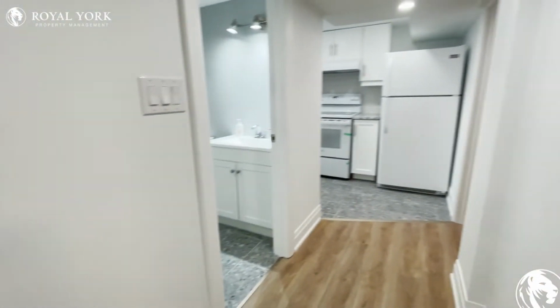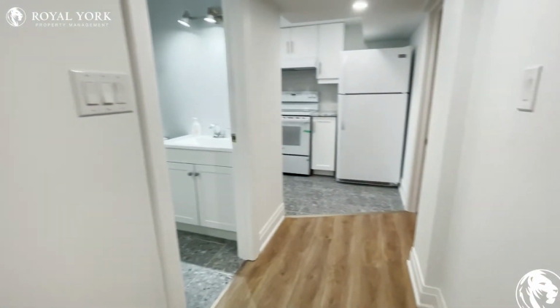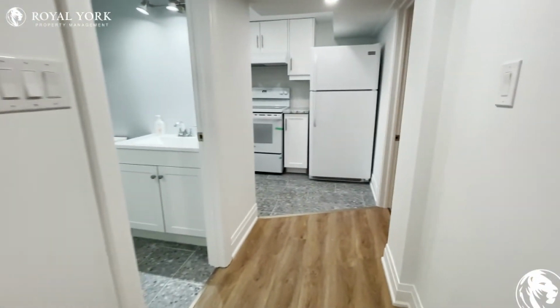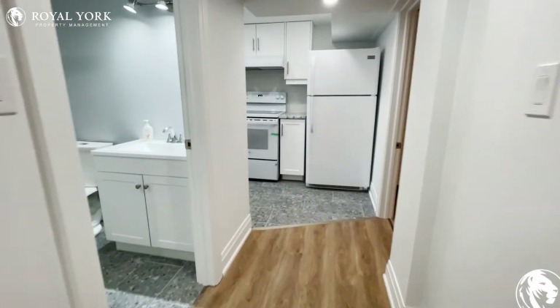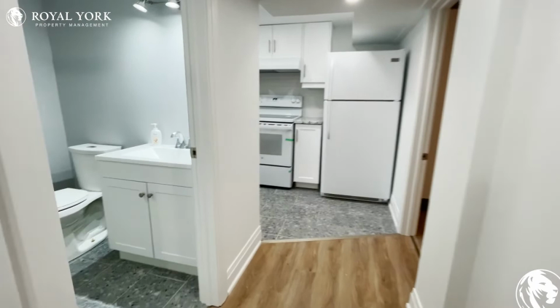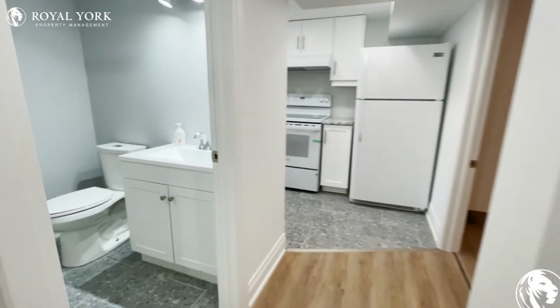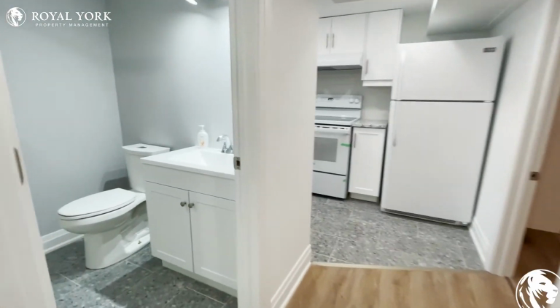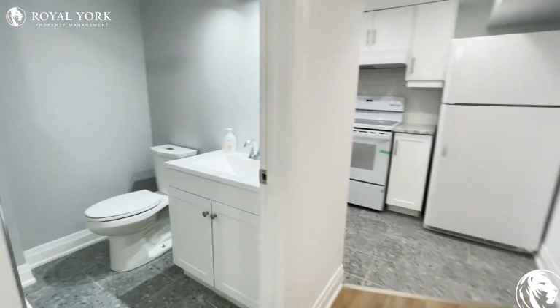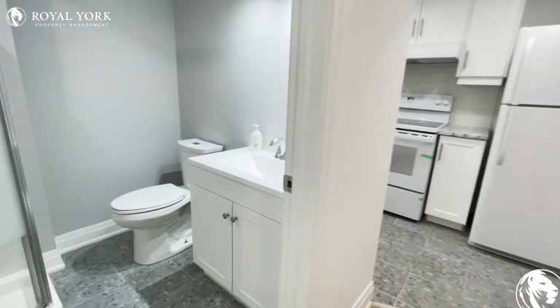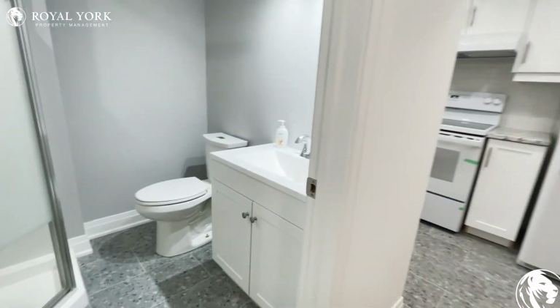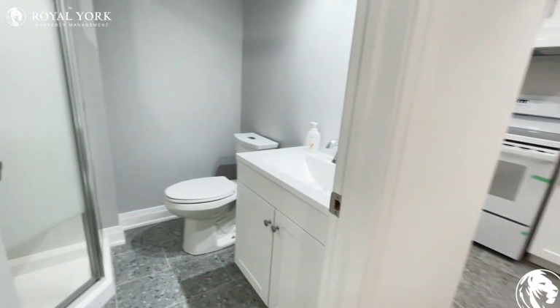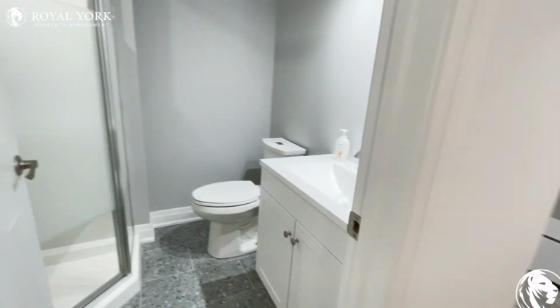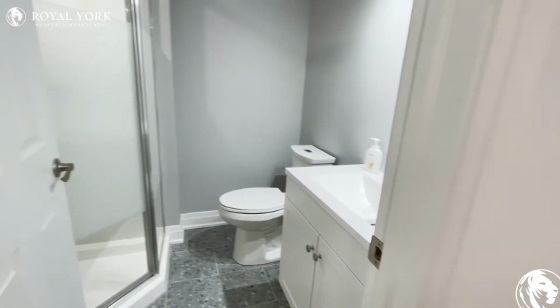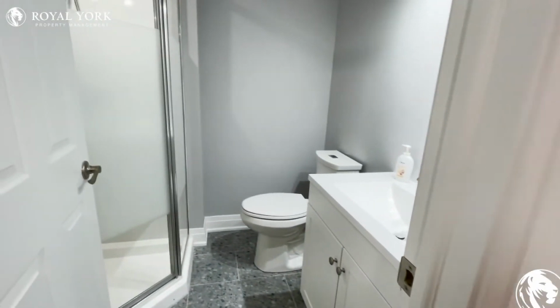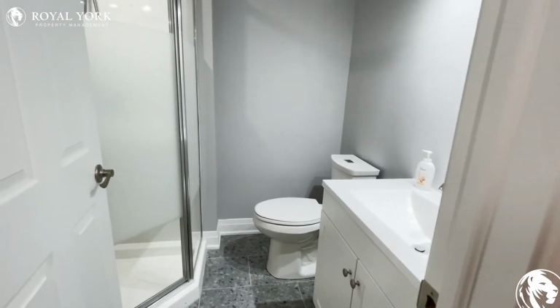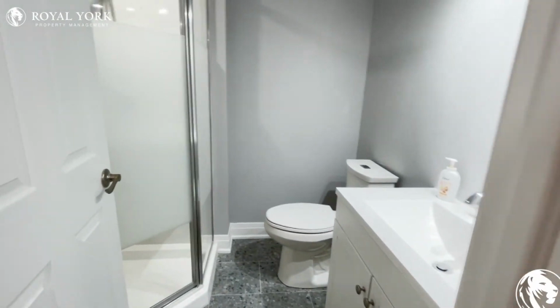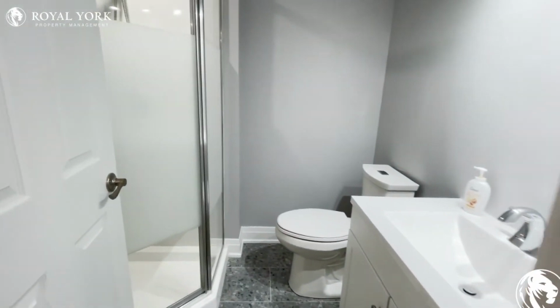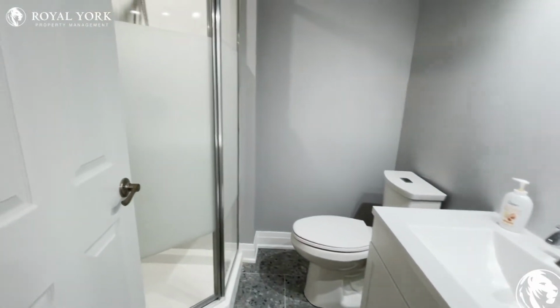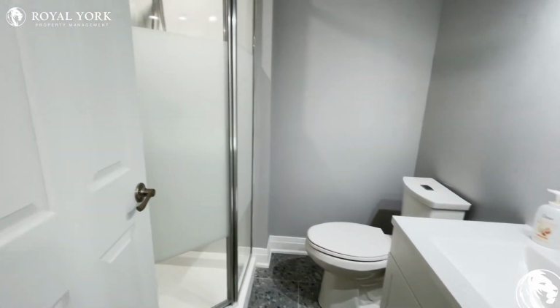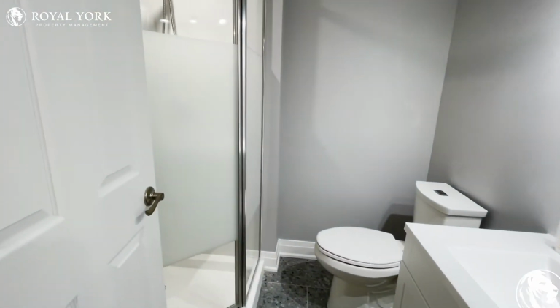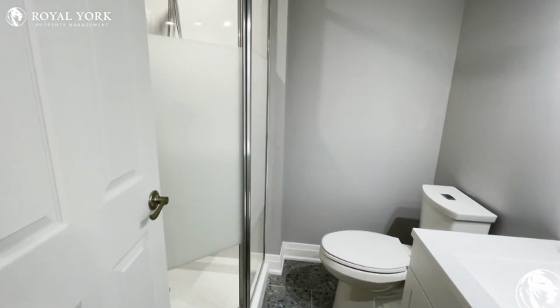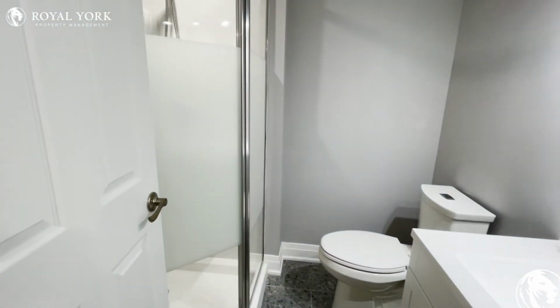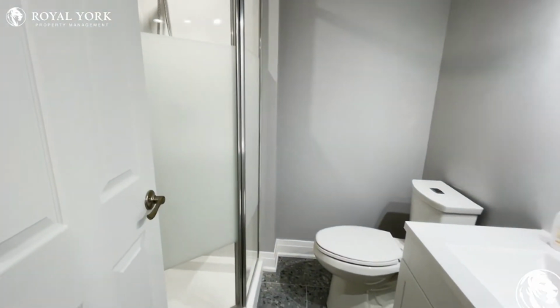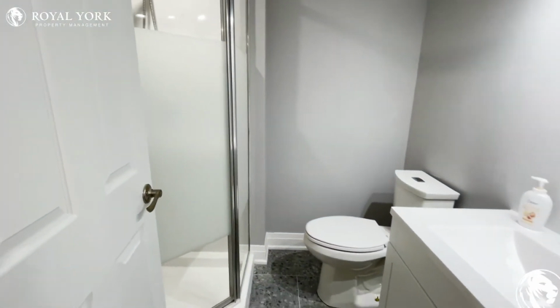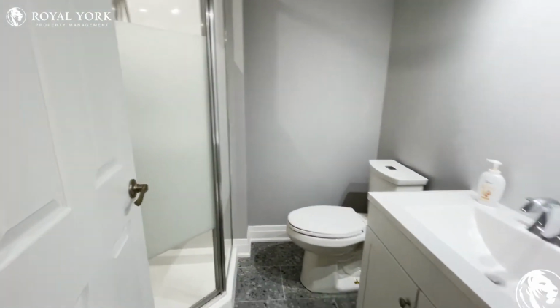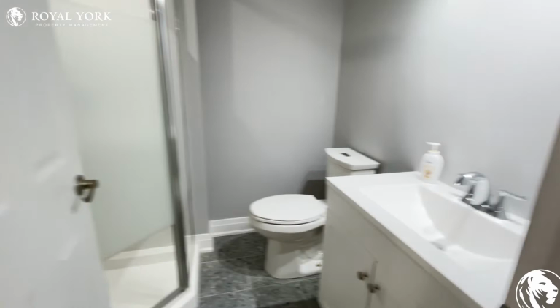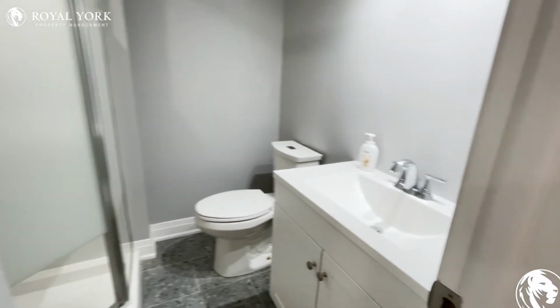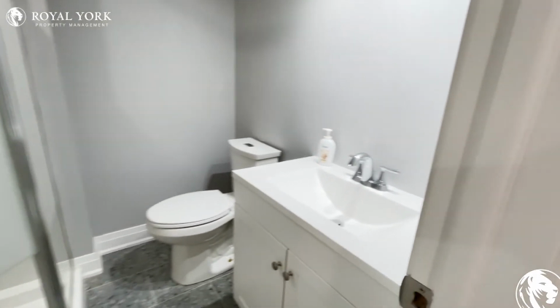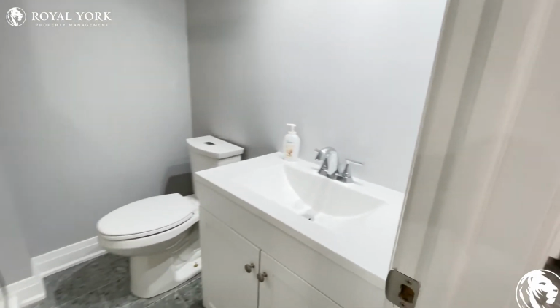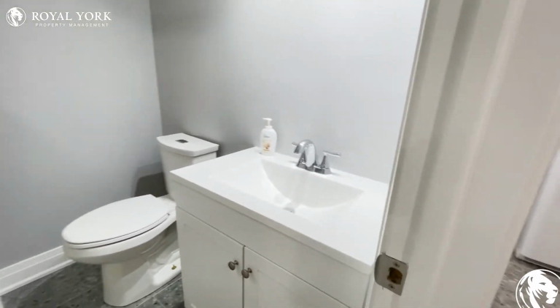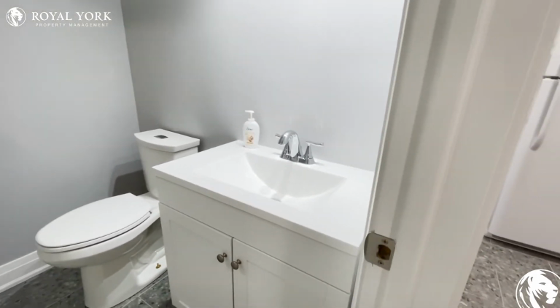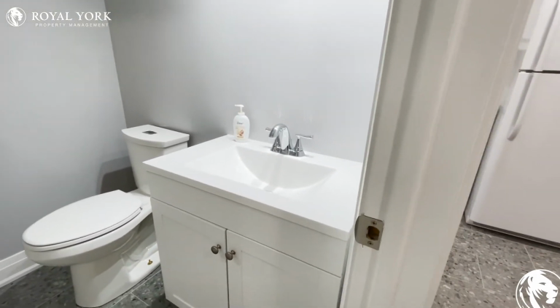And down the left is the bathroom. Stand up shower, beautiful countertops.